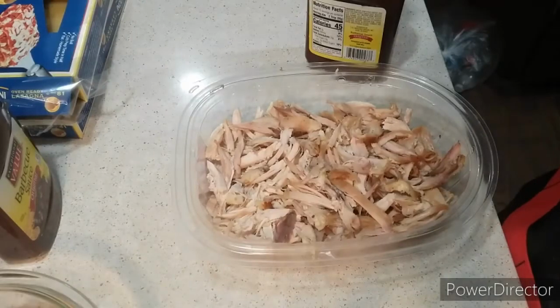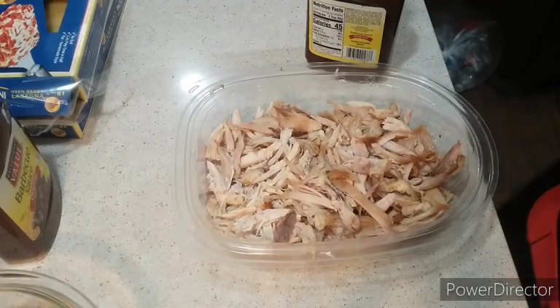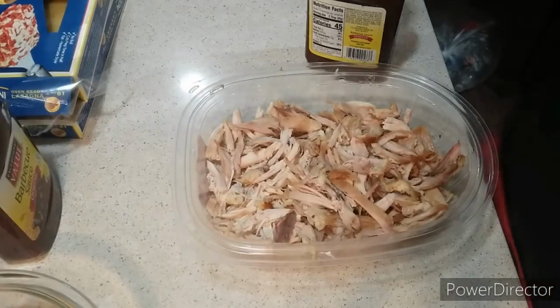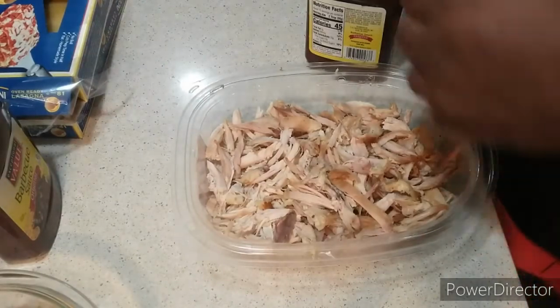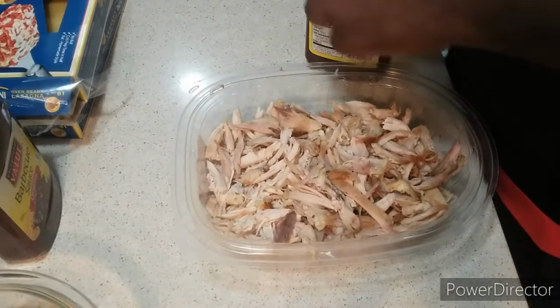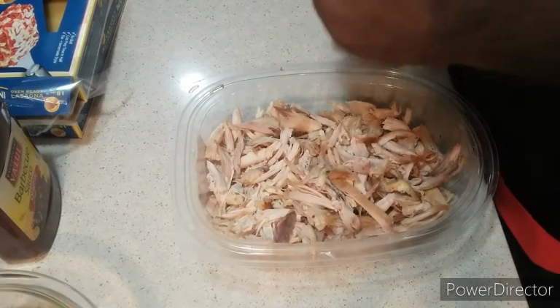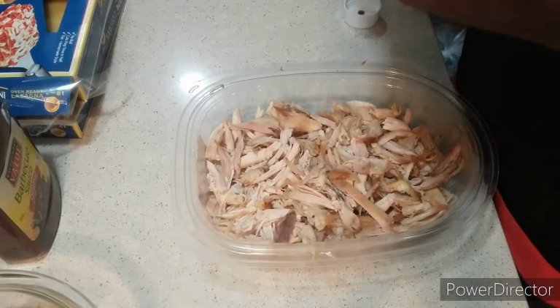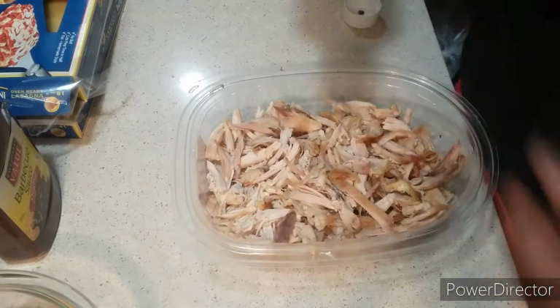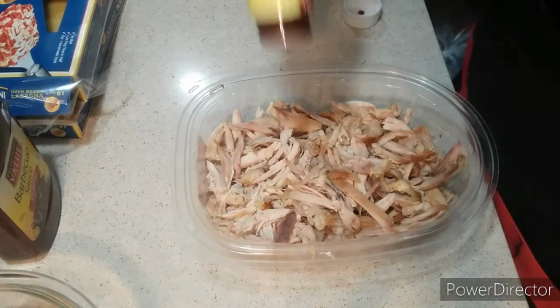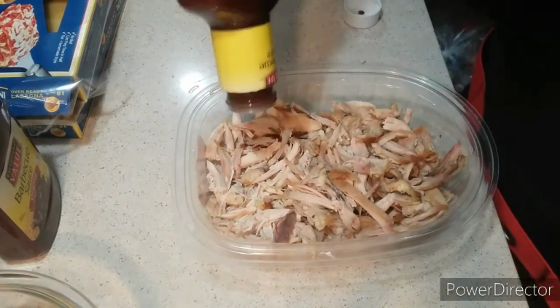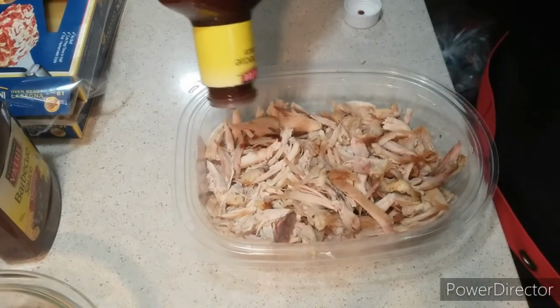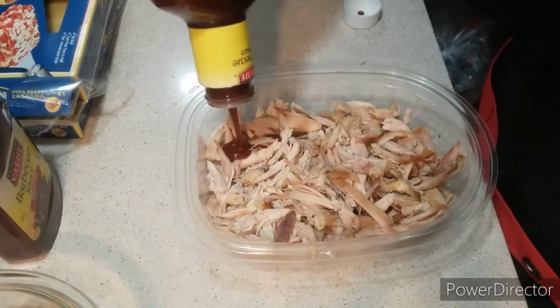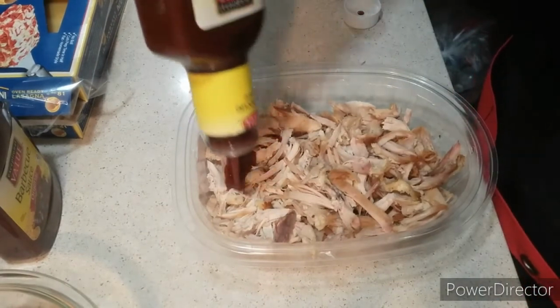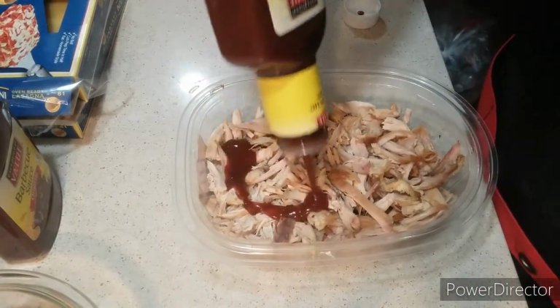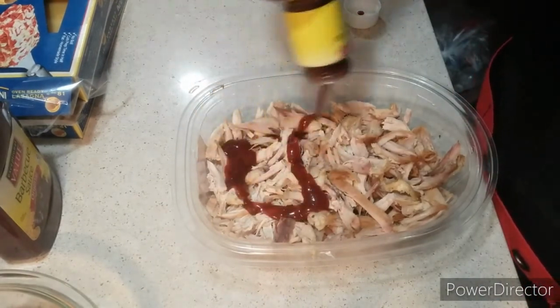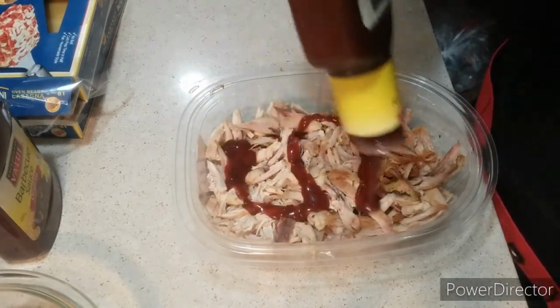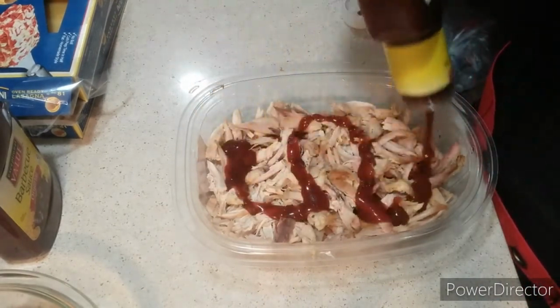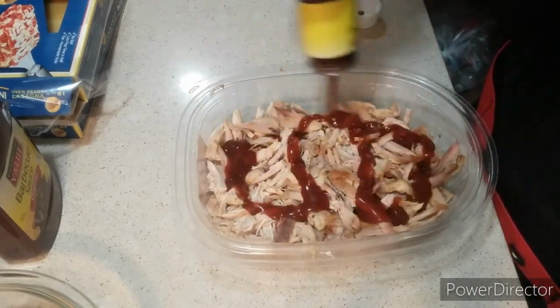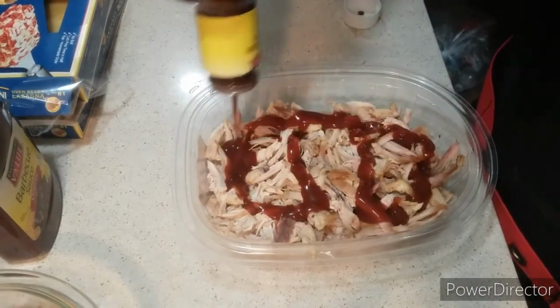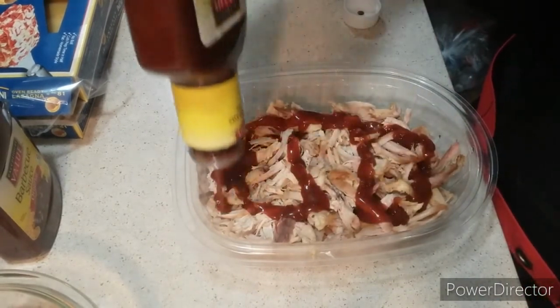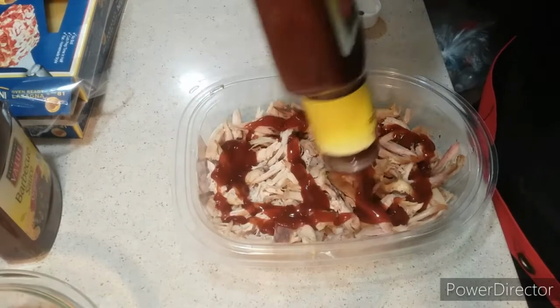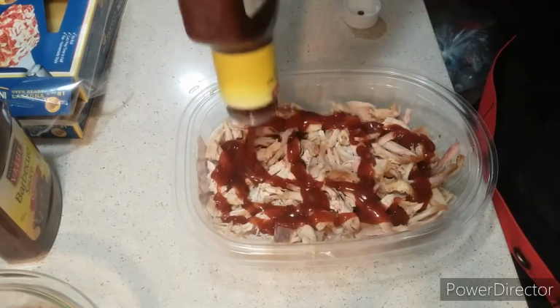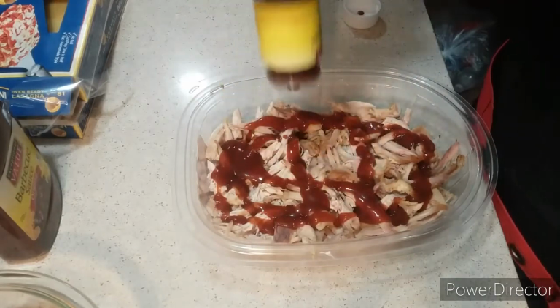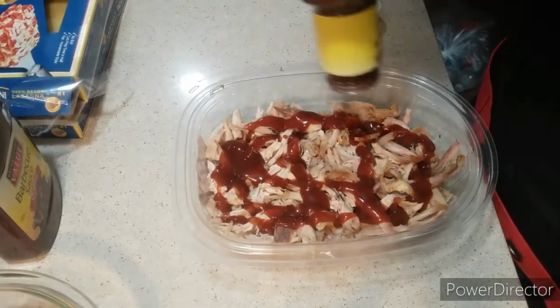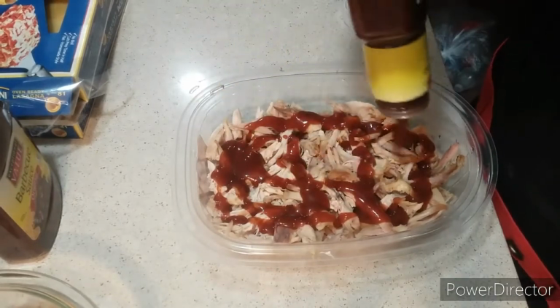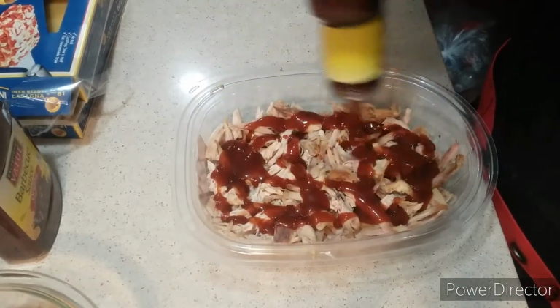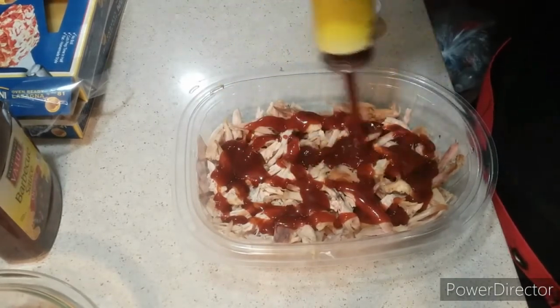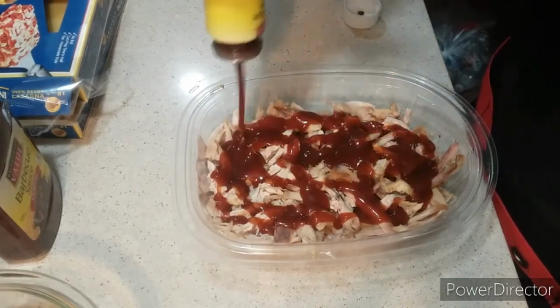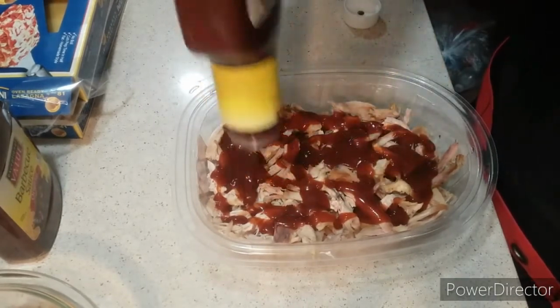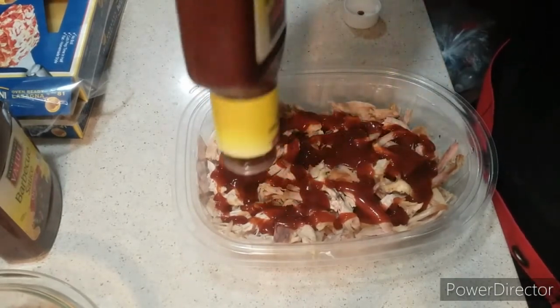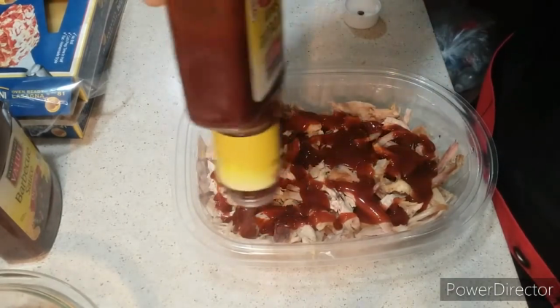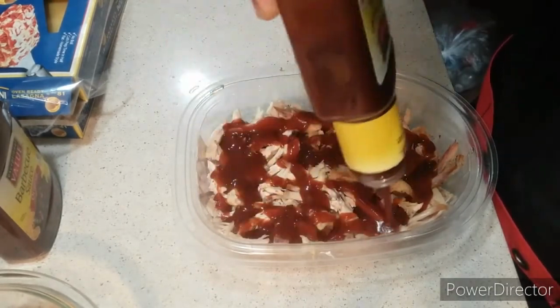We're back to the show, and now it's time to add my barbecue sauce in. I'm going to mix it all up.